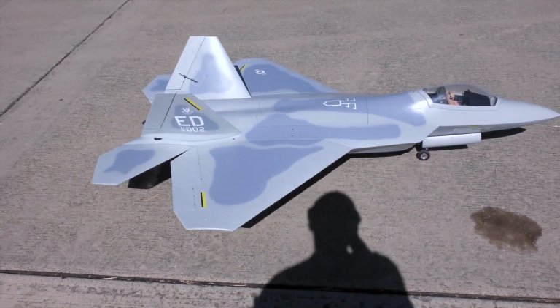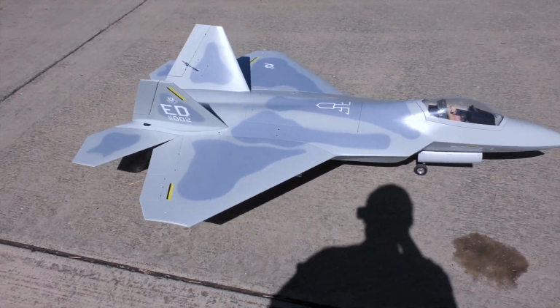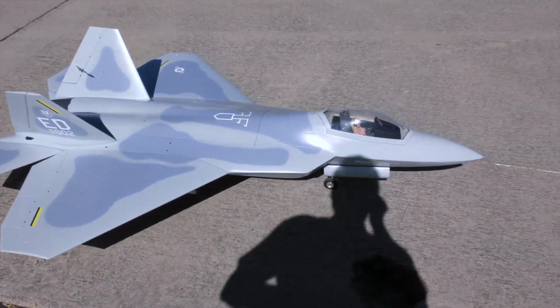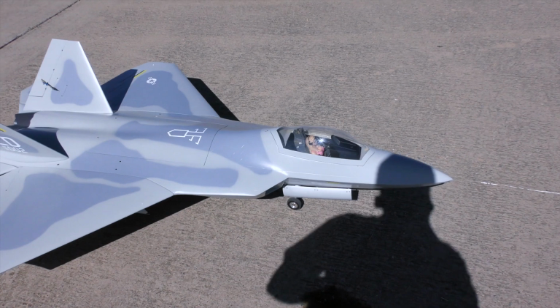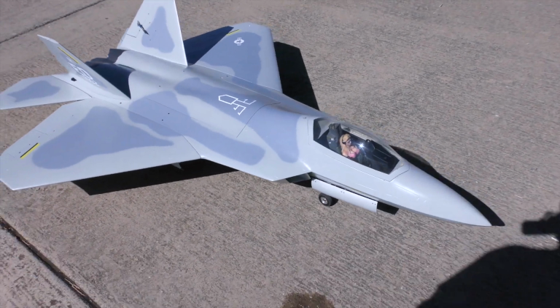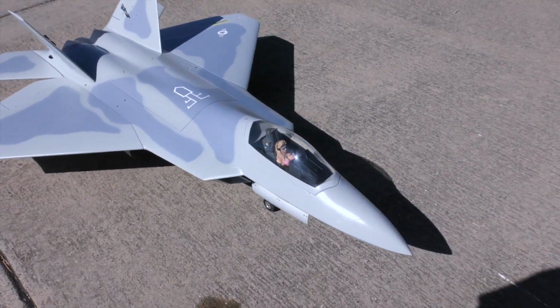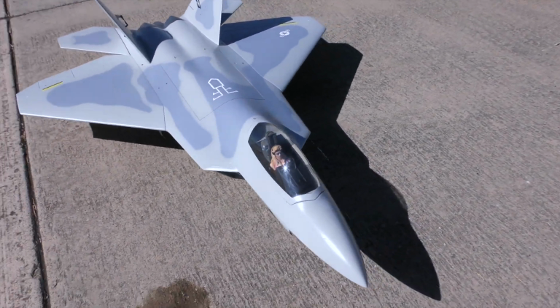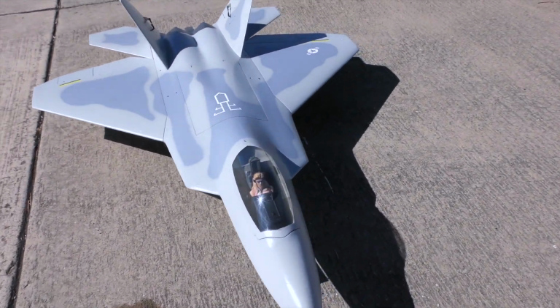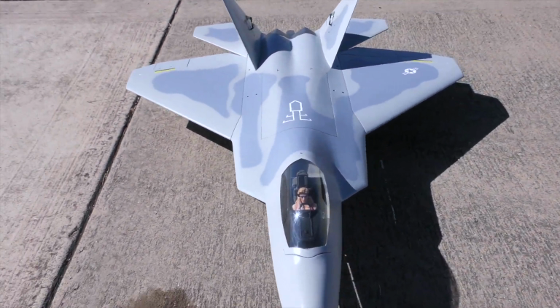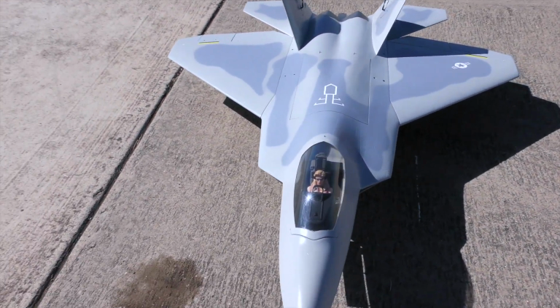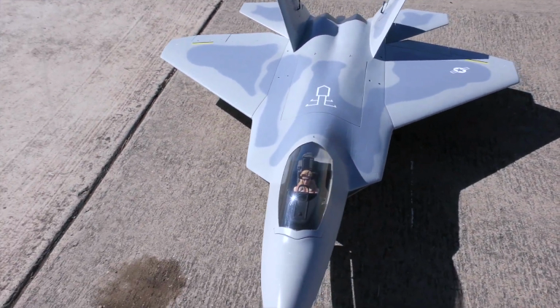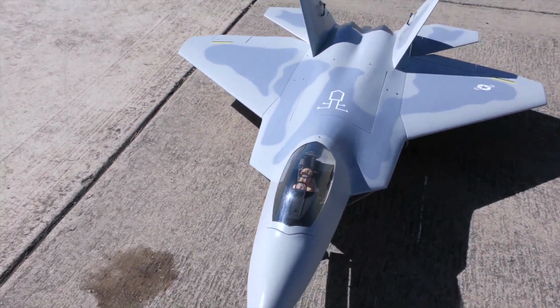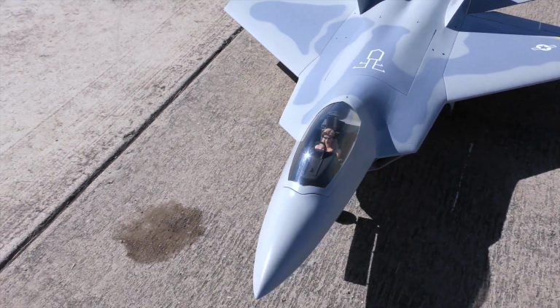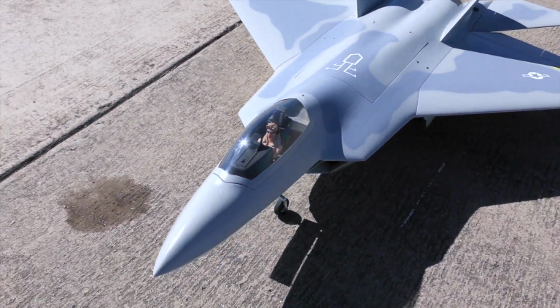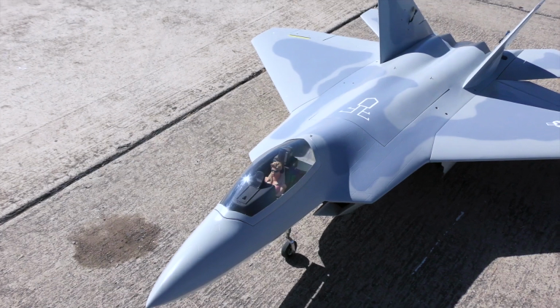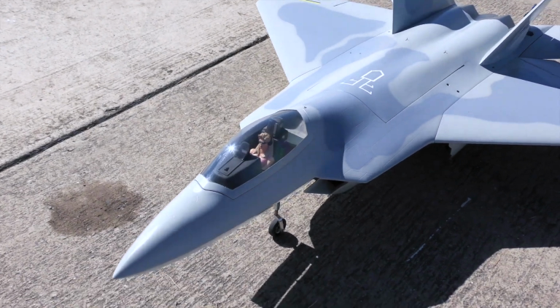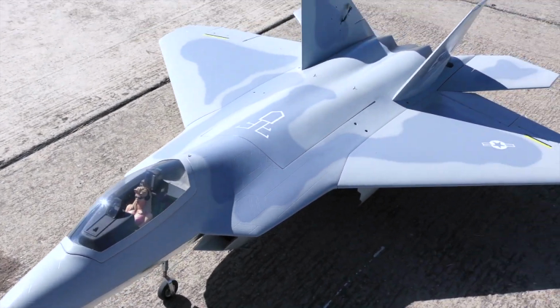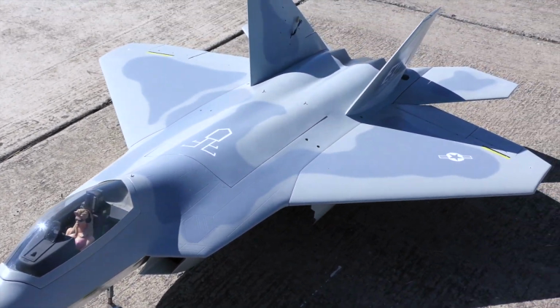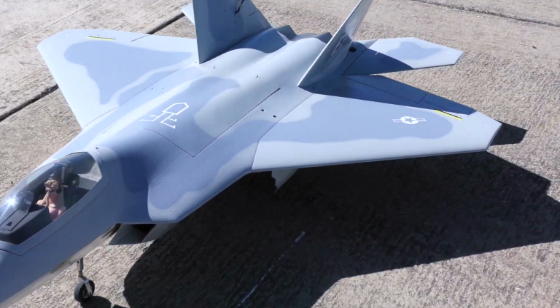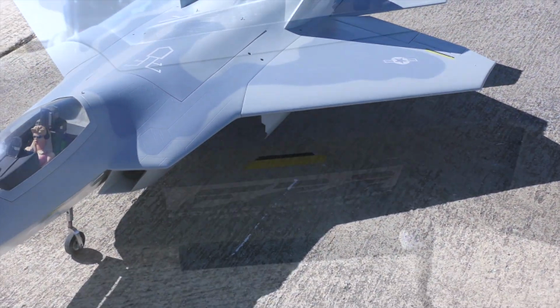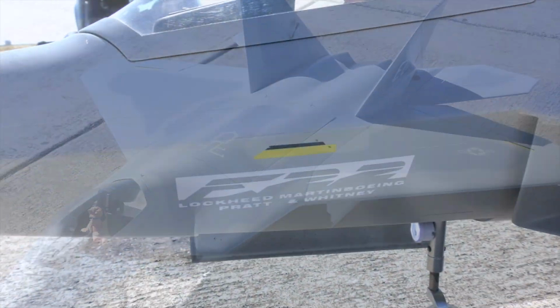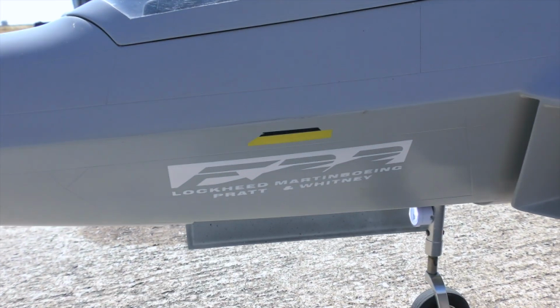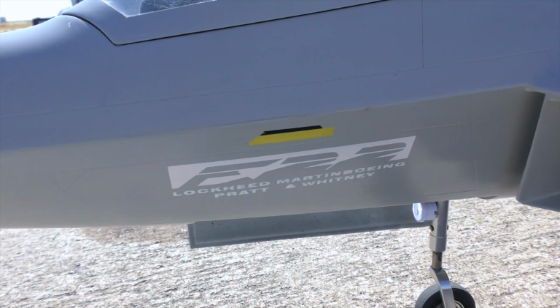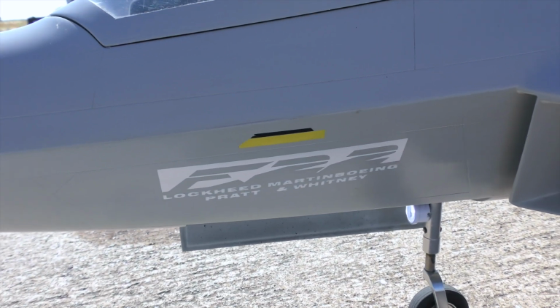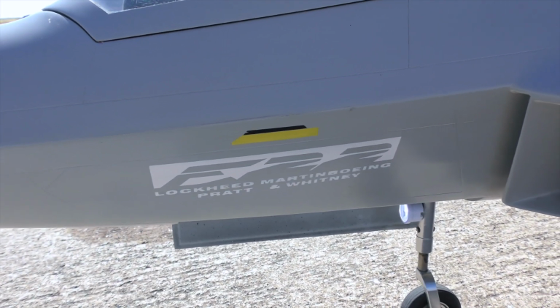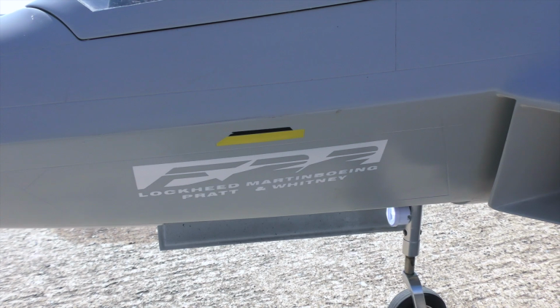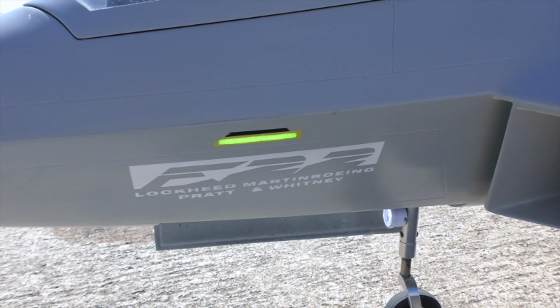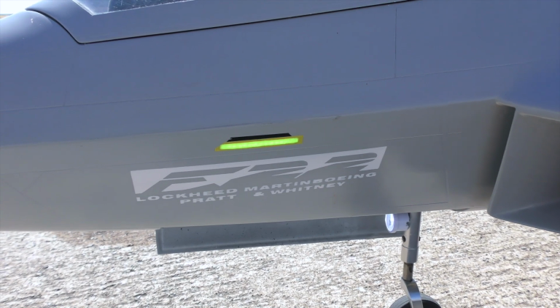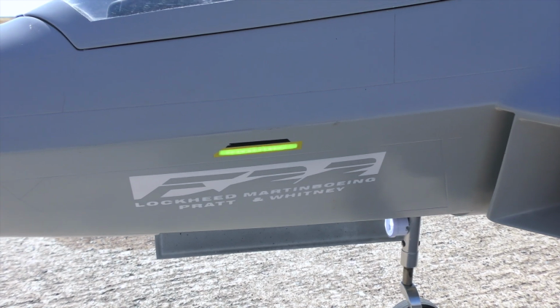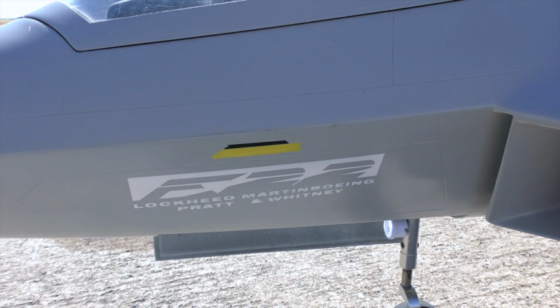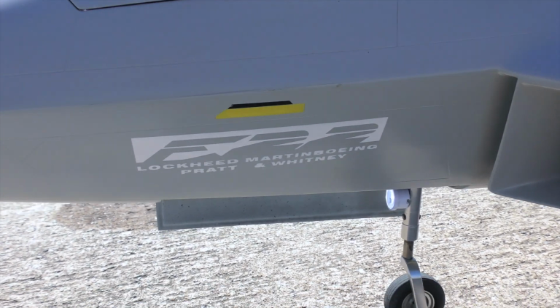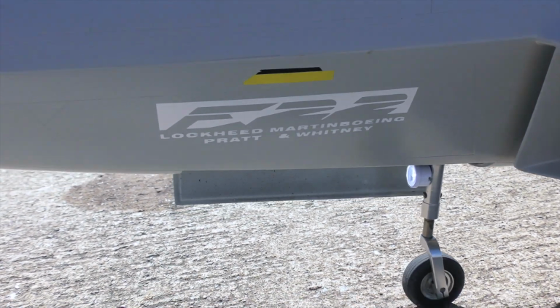I did some work on it and I will show you what that work is in a minute, but it looks good in the air, it looks the part. We've got functioning formation lighting that I can turn on and off via switch.